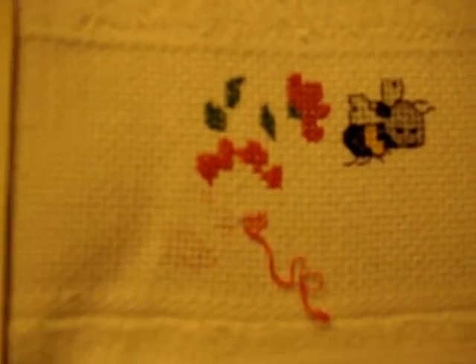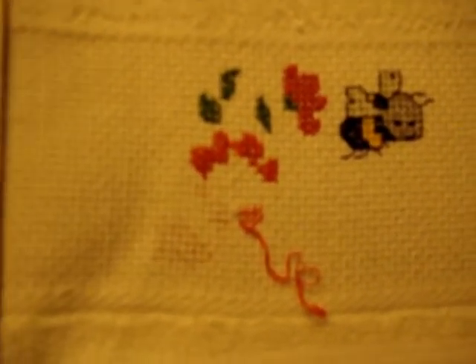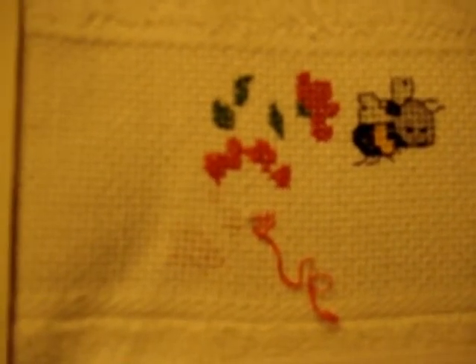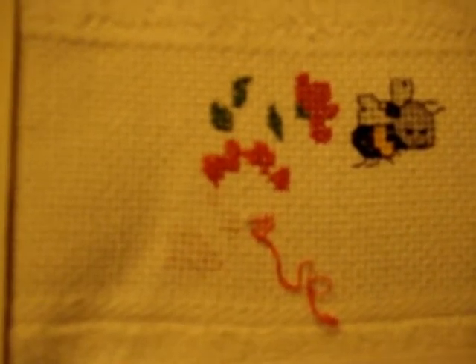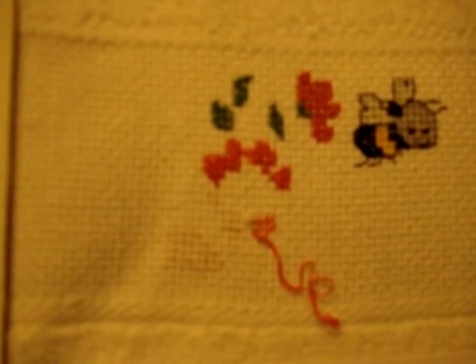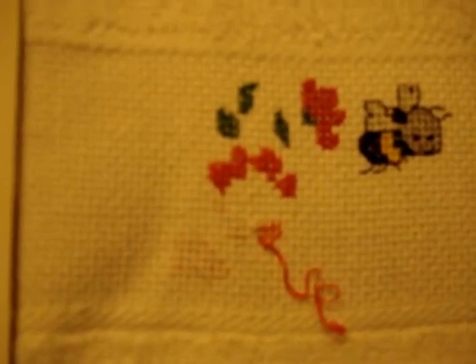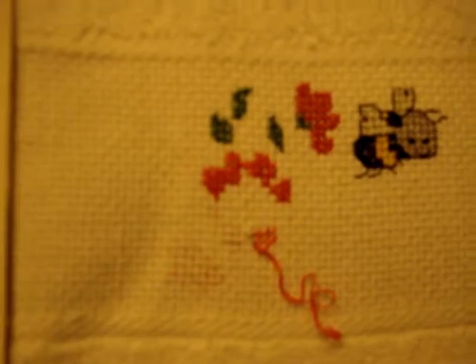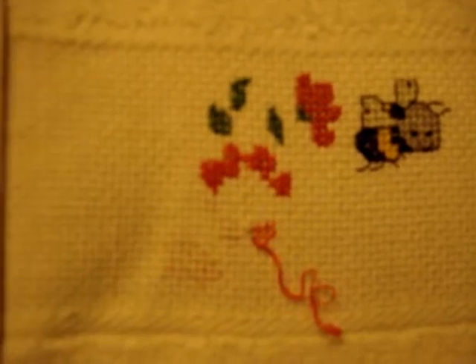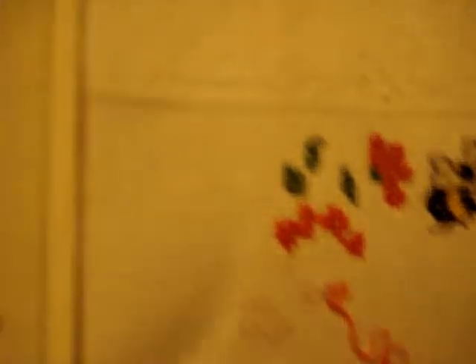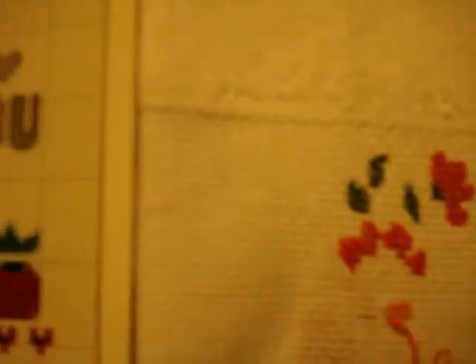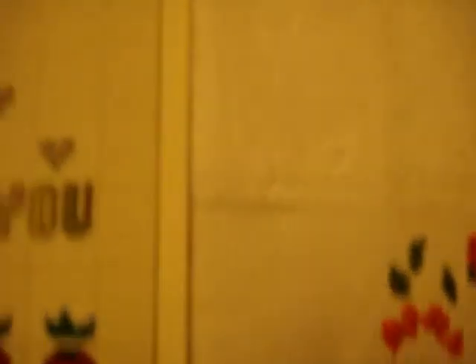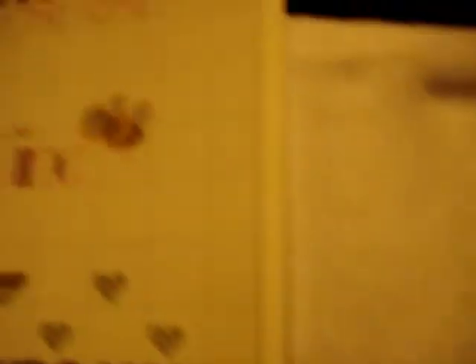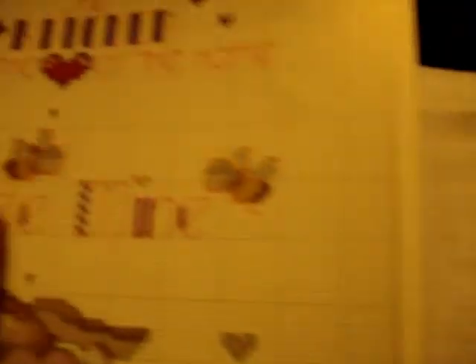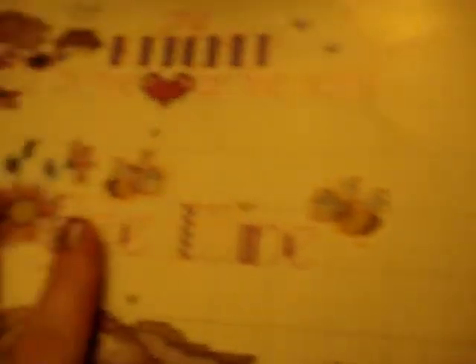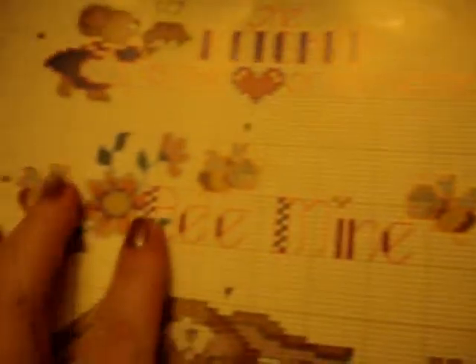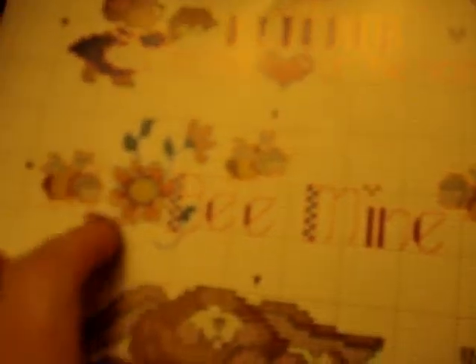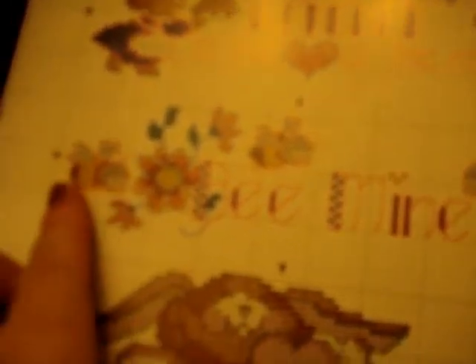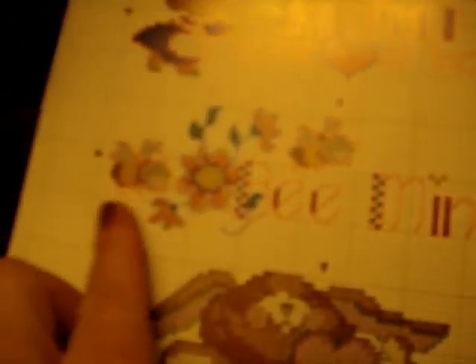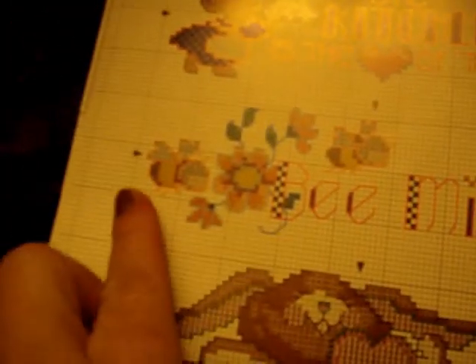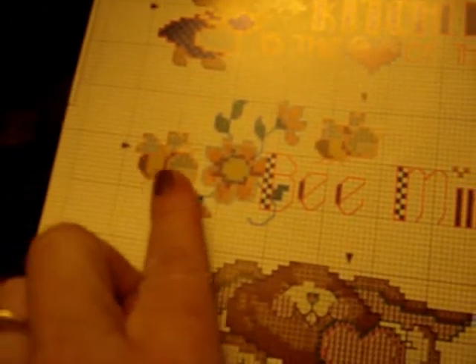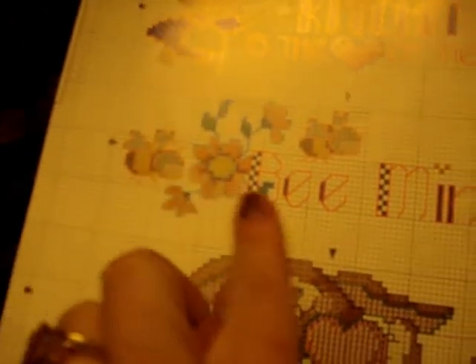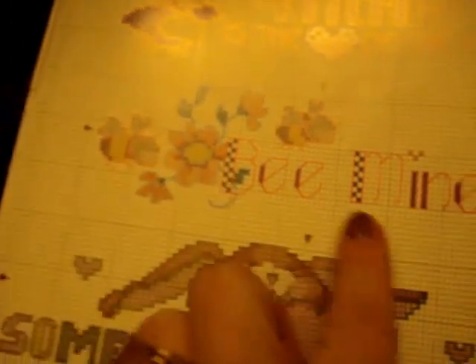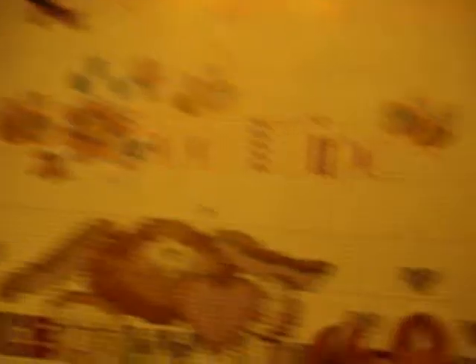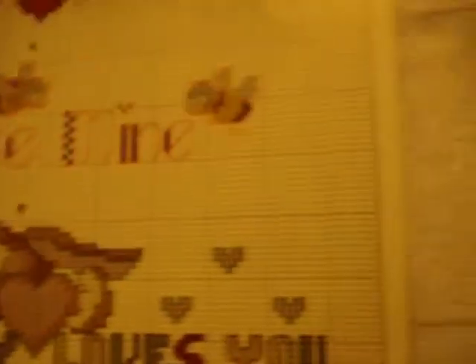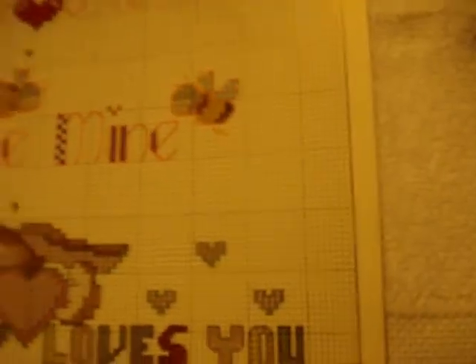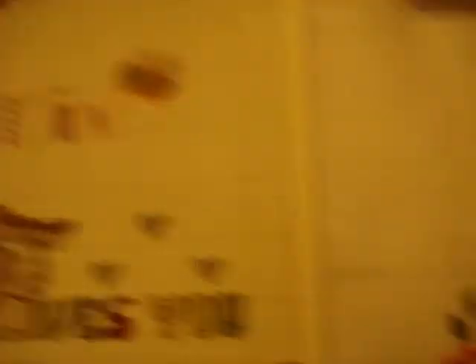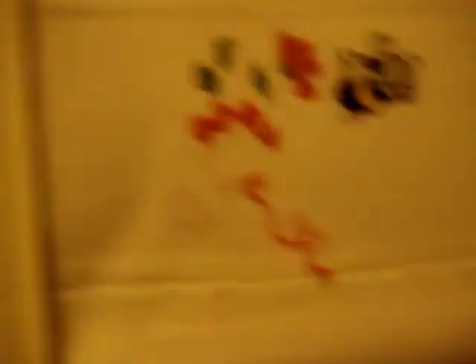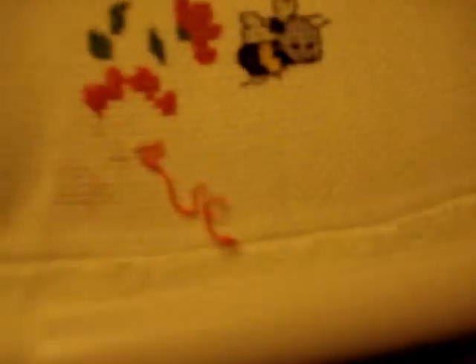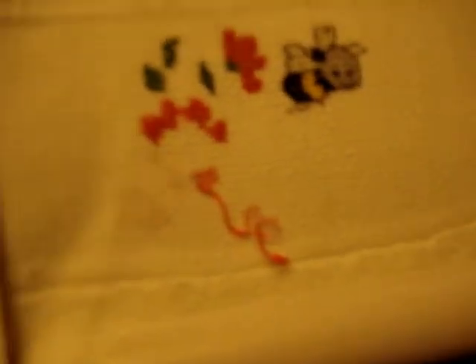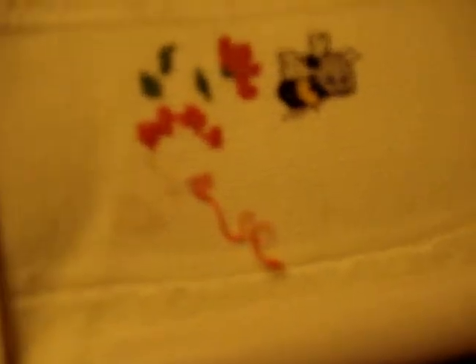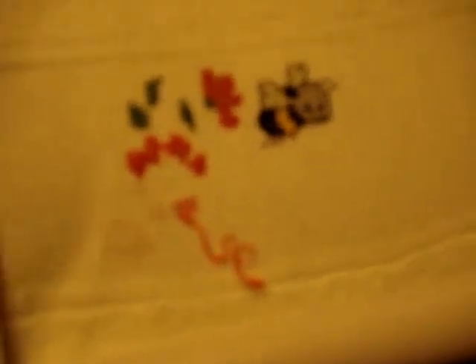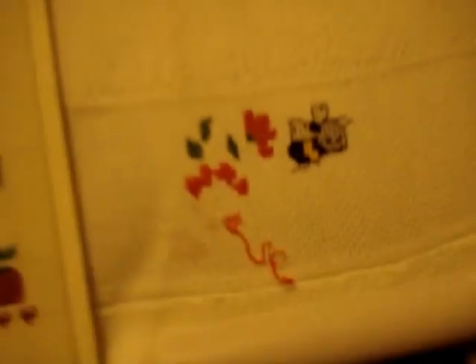After I frog it, I think I'm going to just put it away for a while because I'm frustrated. But that's what it's going to look like — it's going to be so cute.